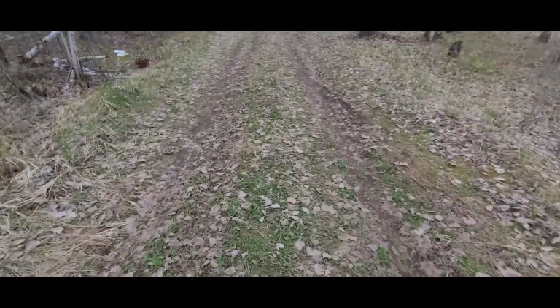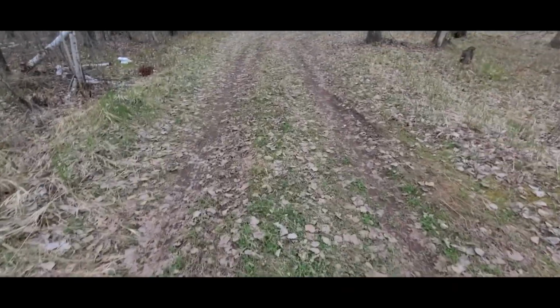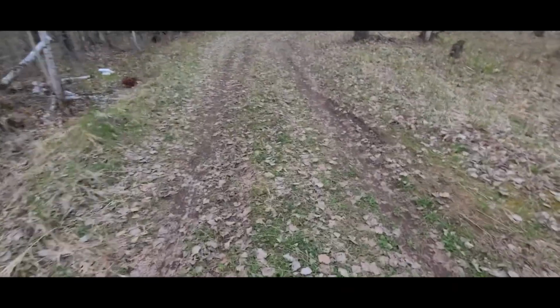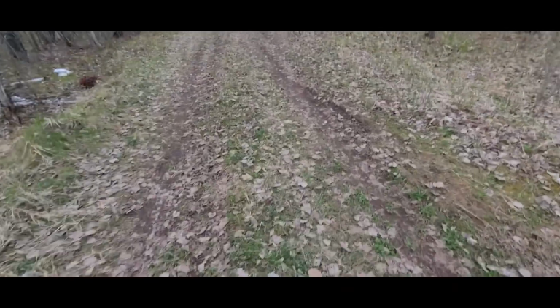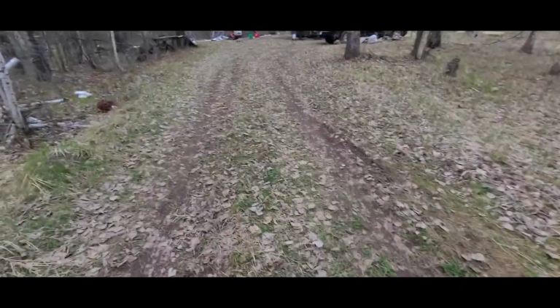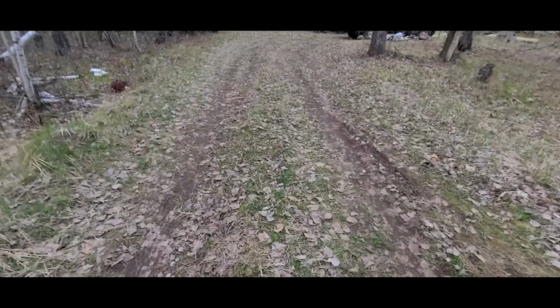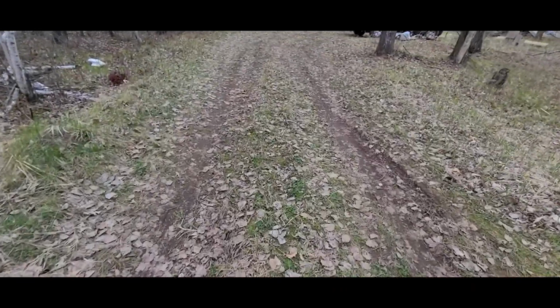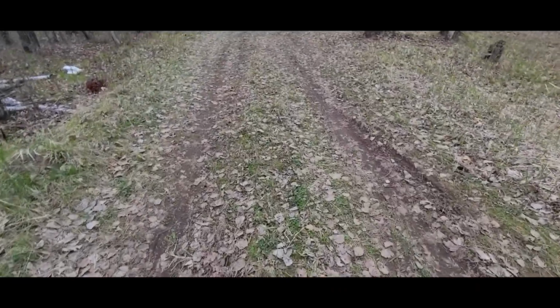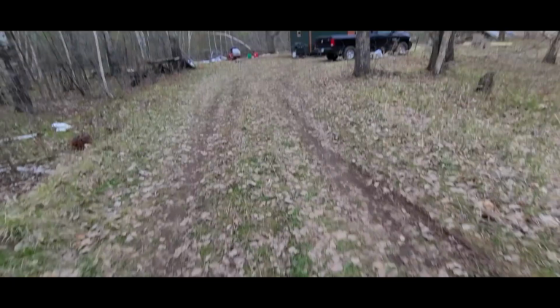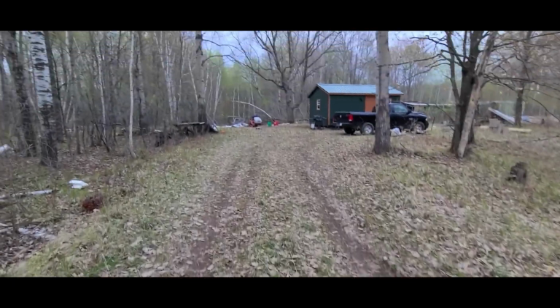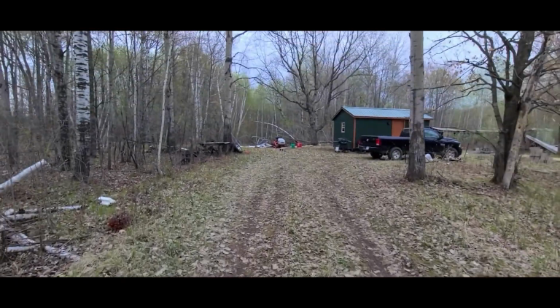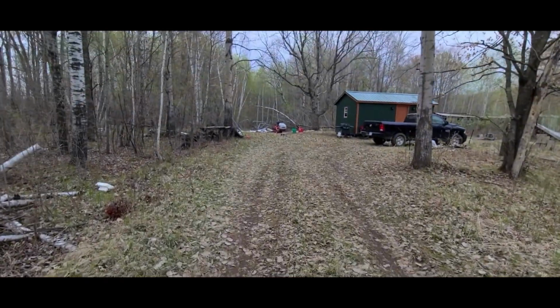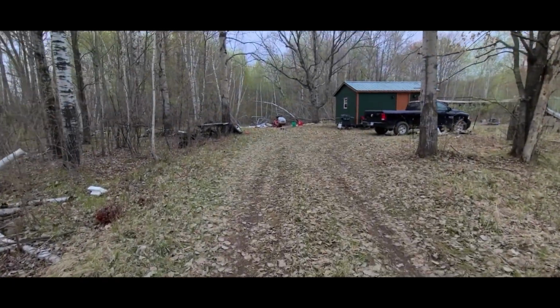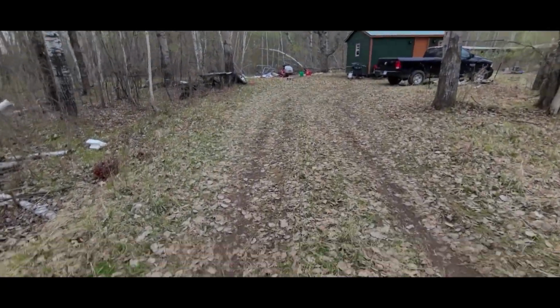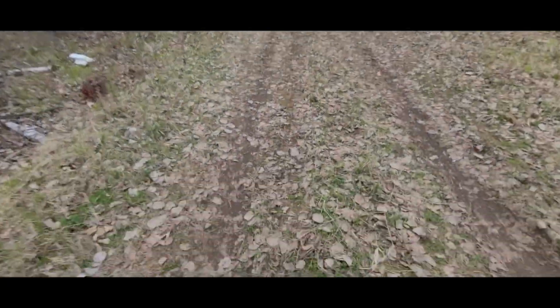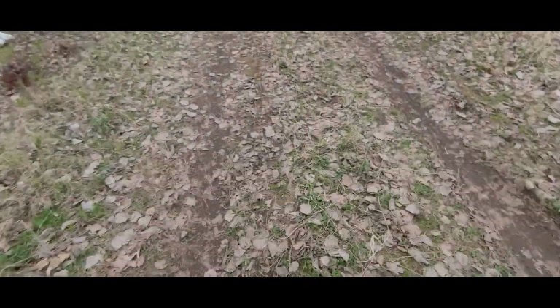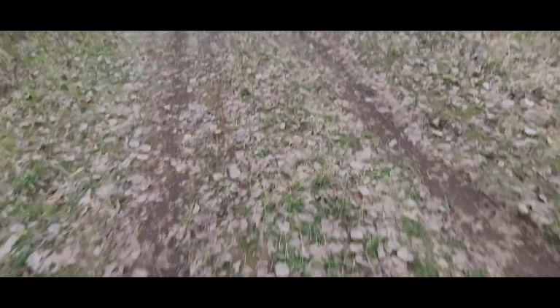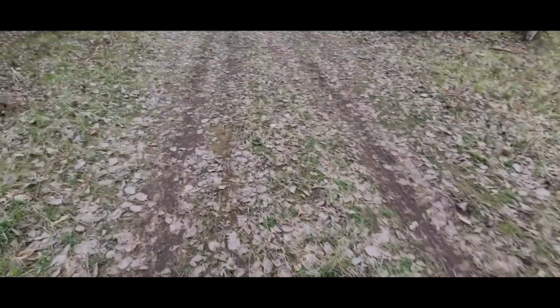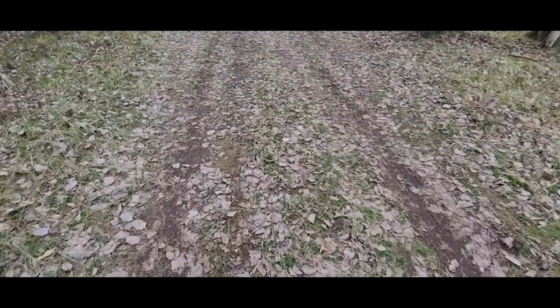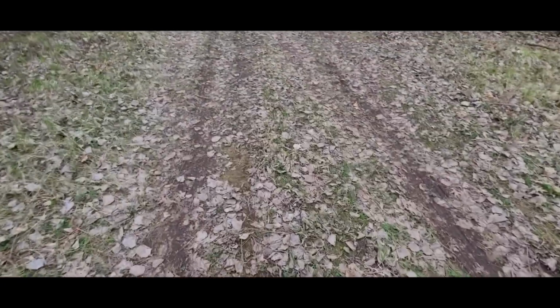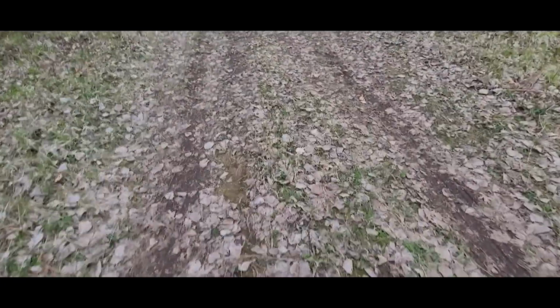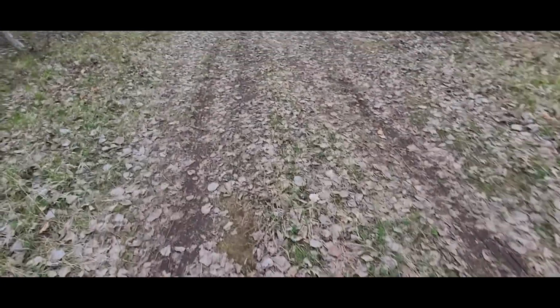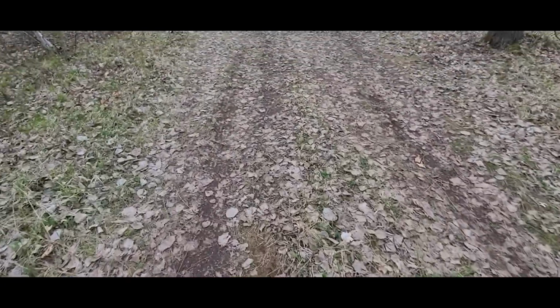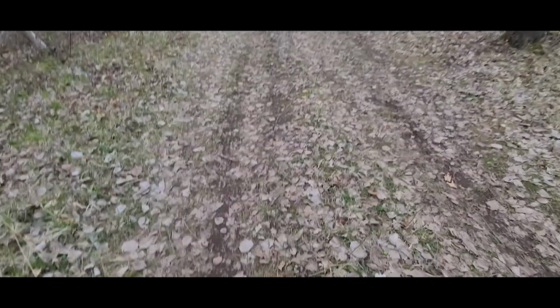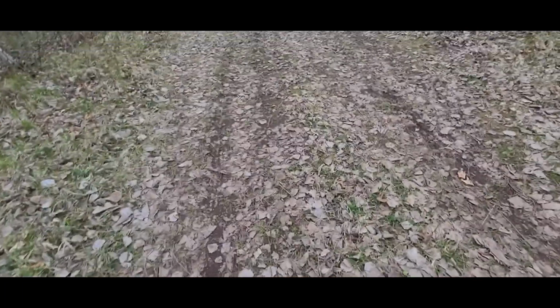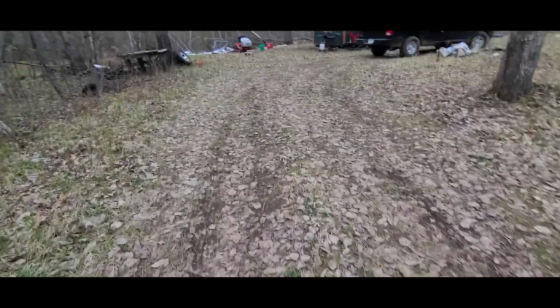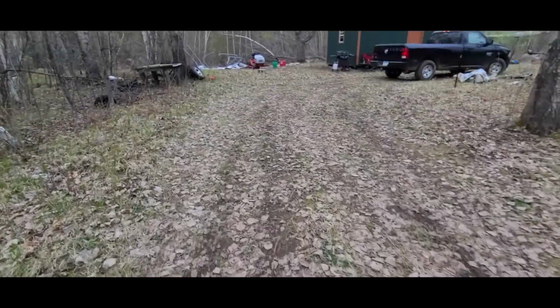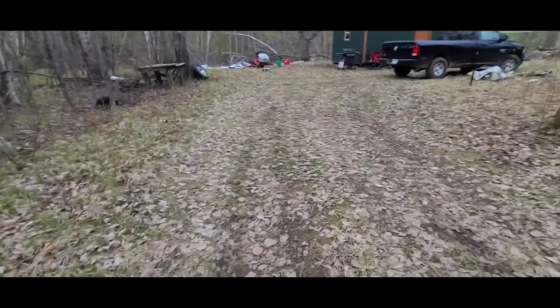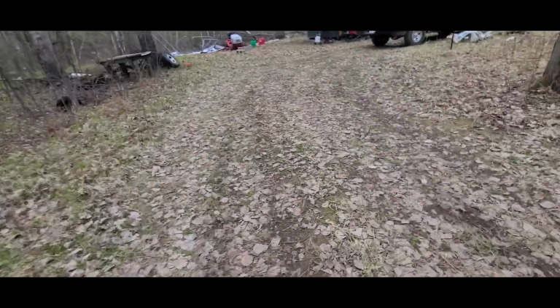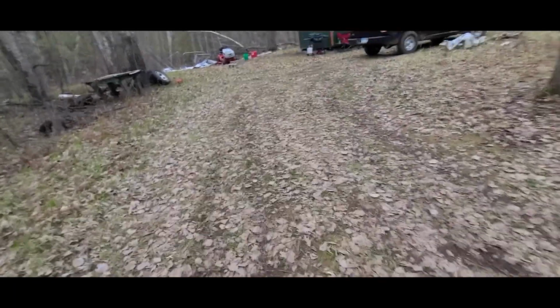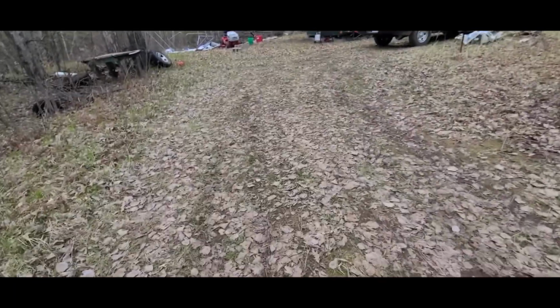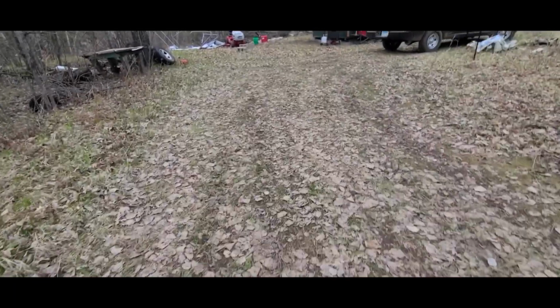Next project is to work on that tire again up there. Apparently there's a leak of some kind, so that's what I'm off to do.